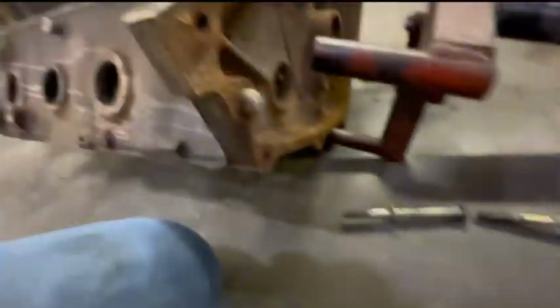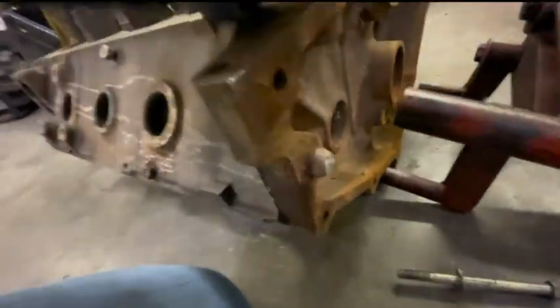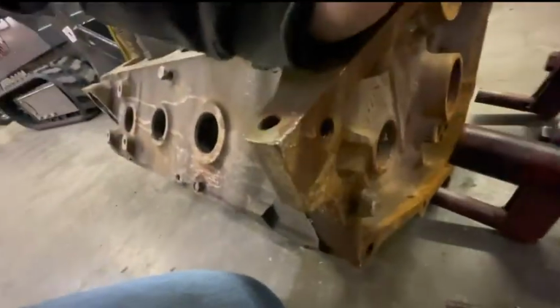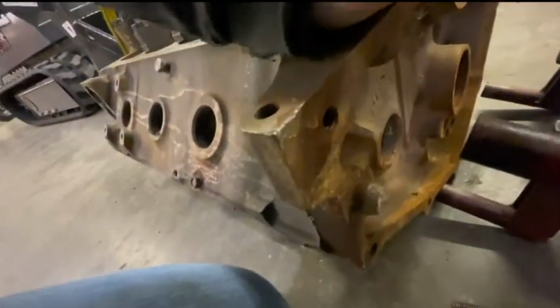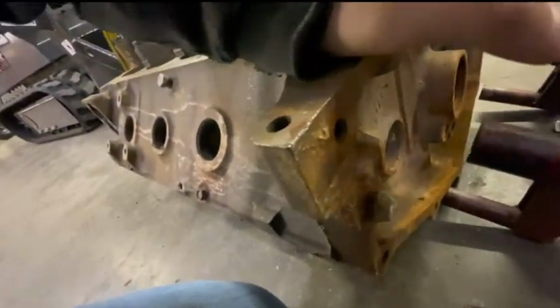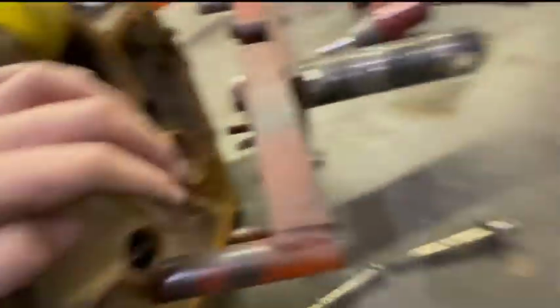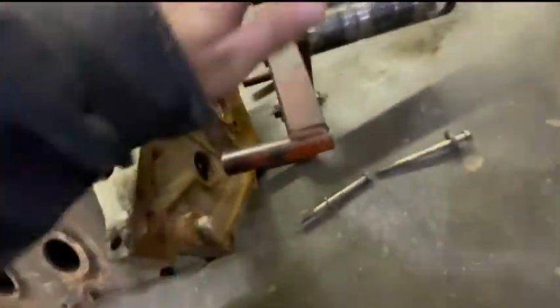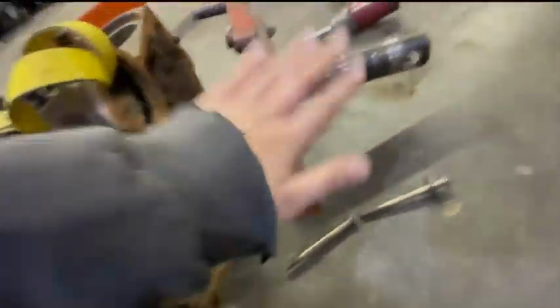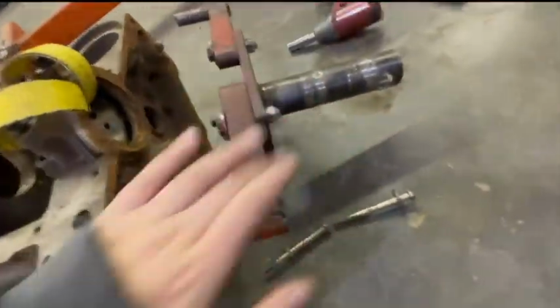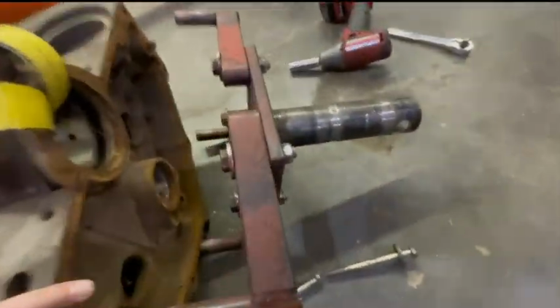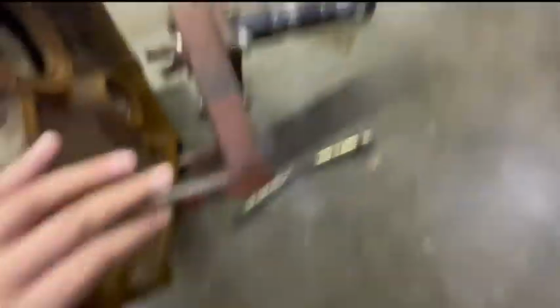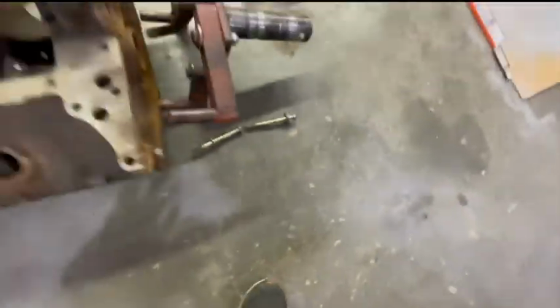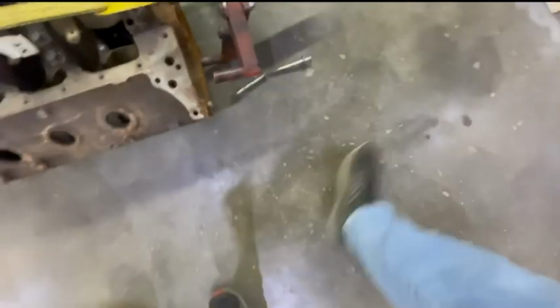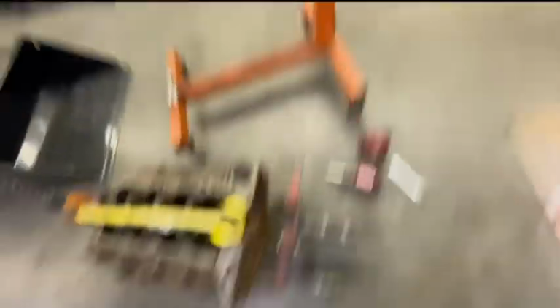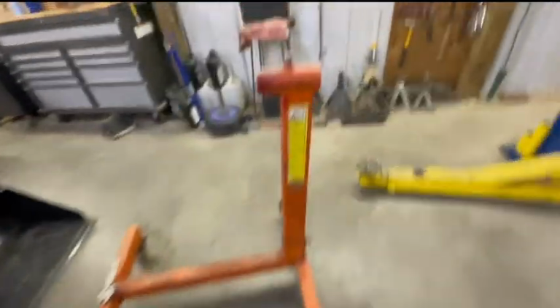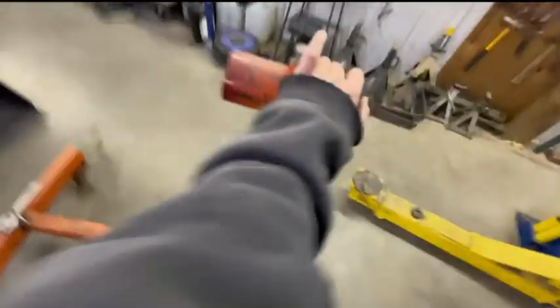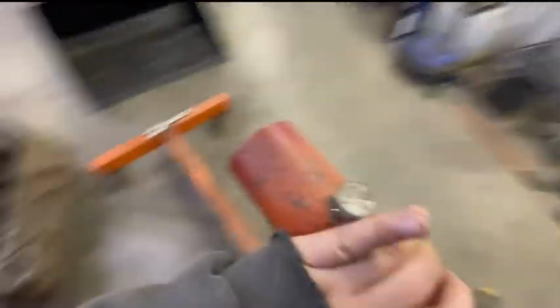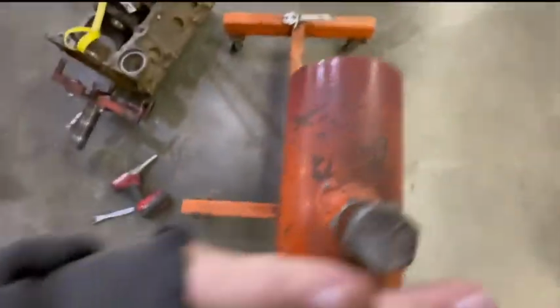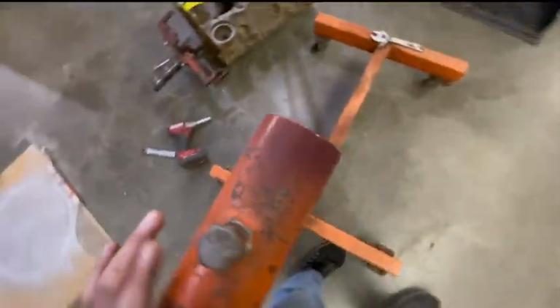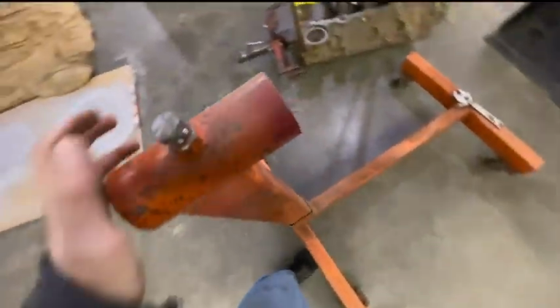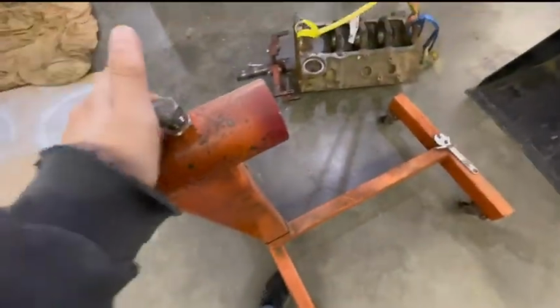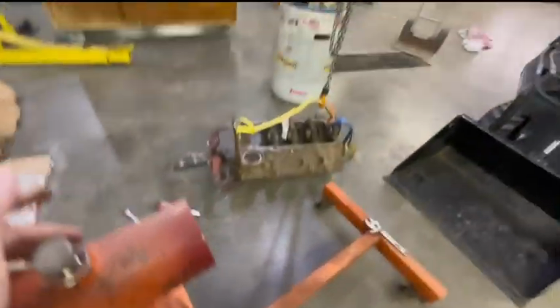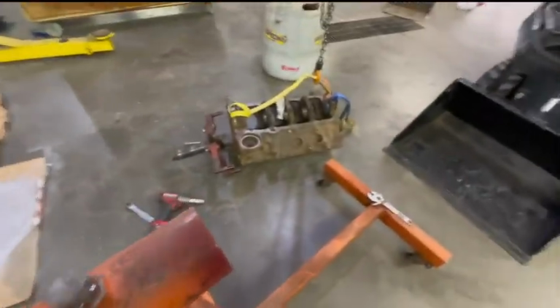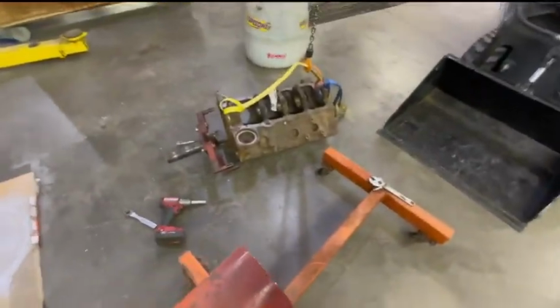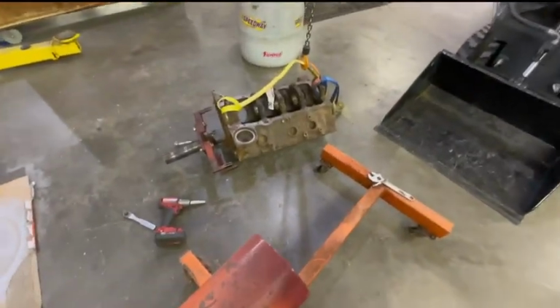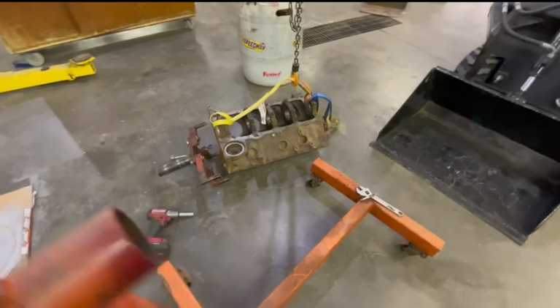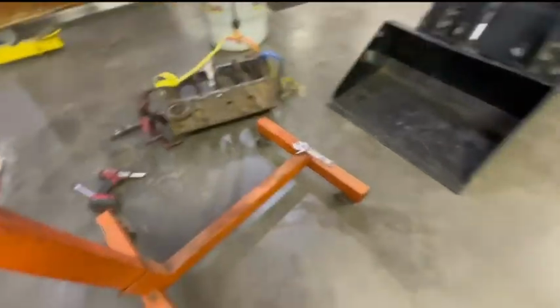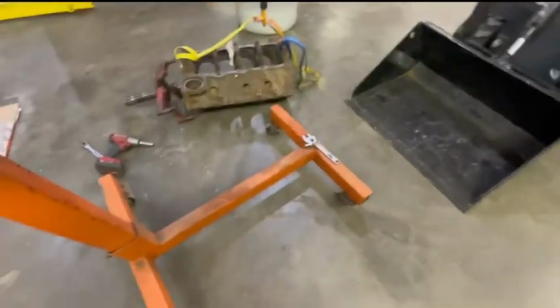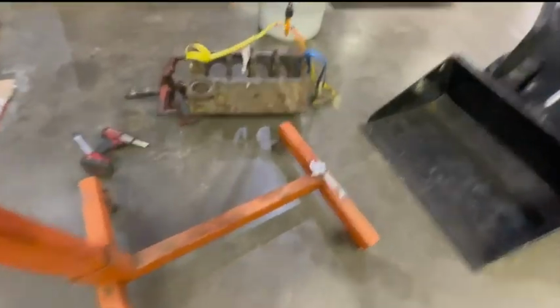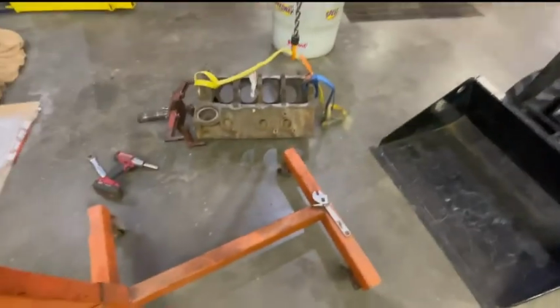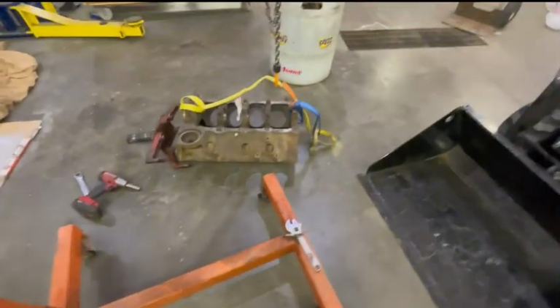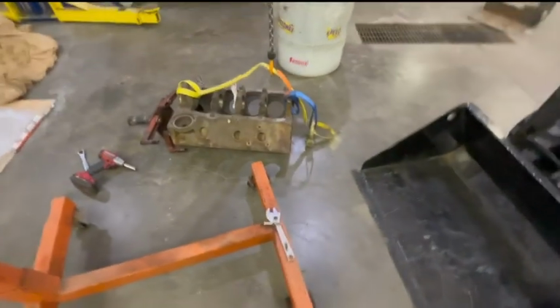So that will be my first step, and then I can bolt this plate on that goes onto the engine stand where I can get some real work done. There's my 400, my 400 small block Chevy.